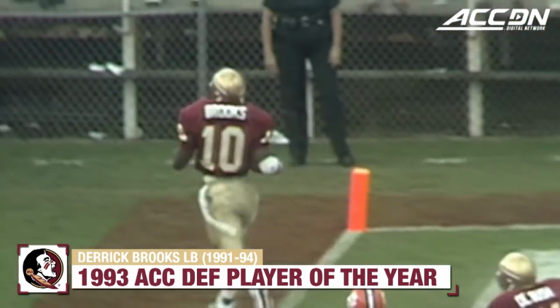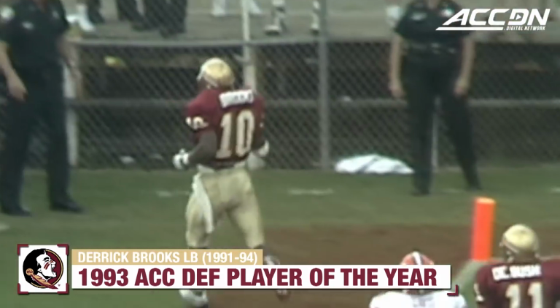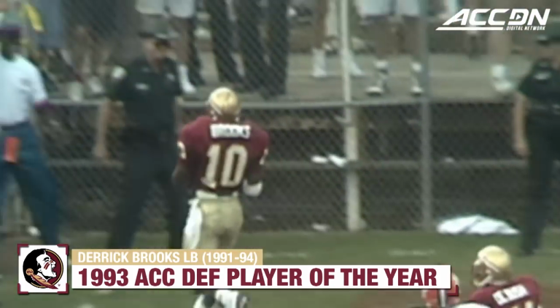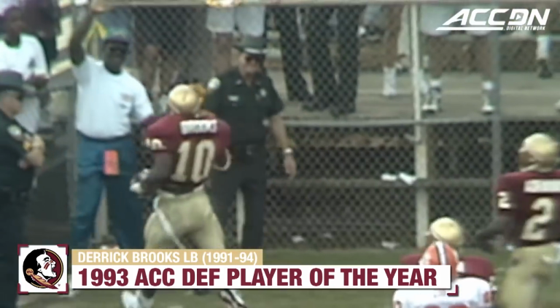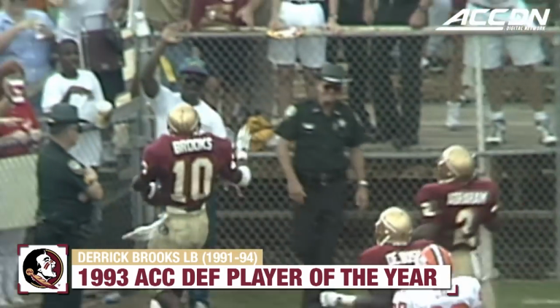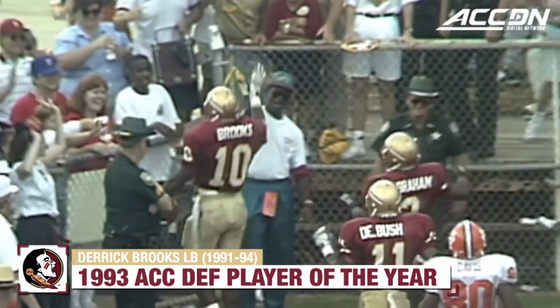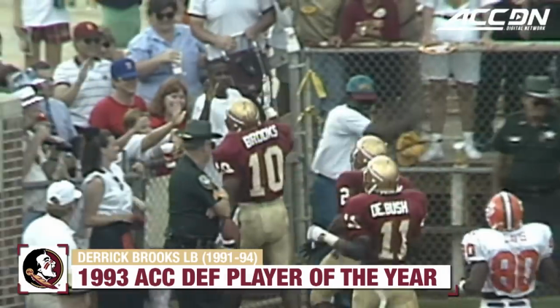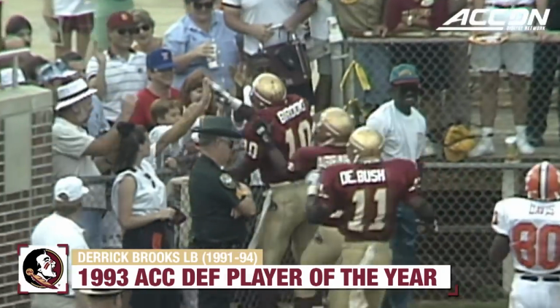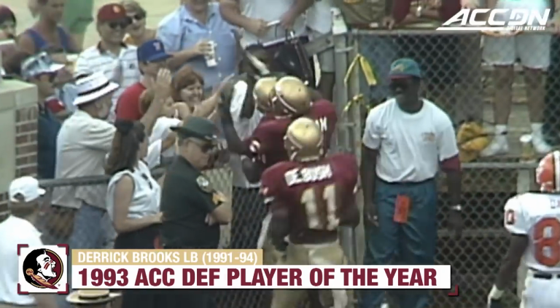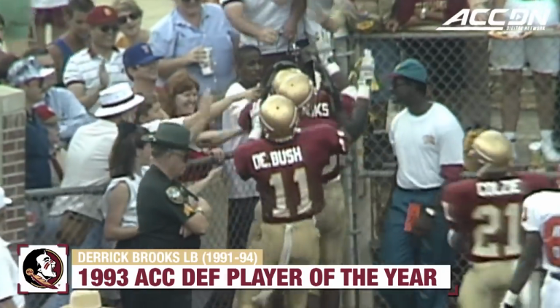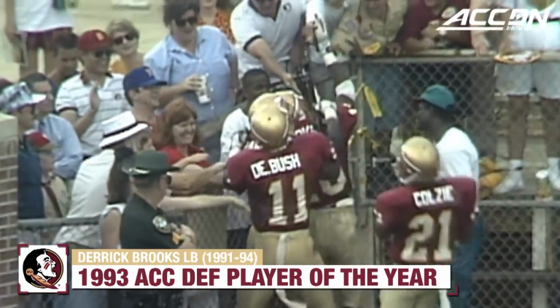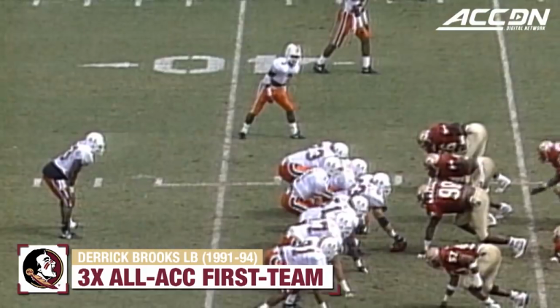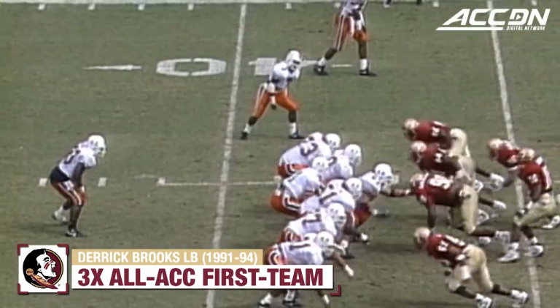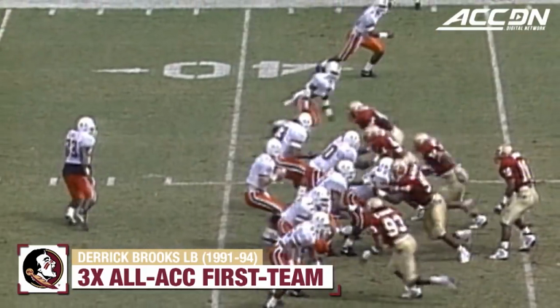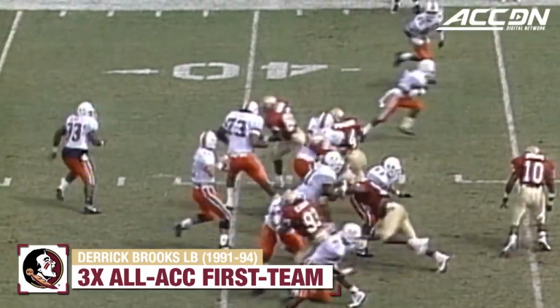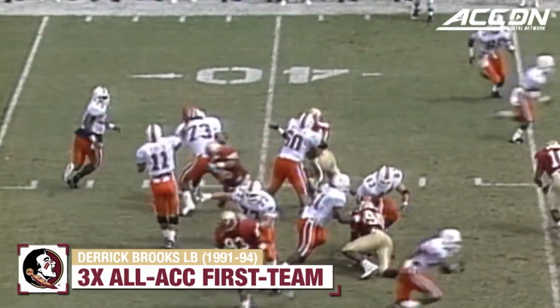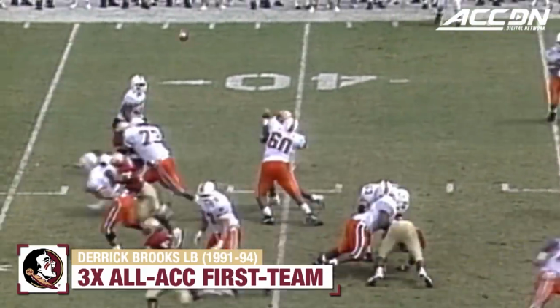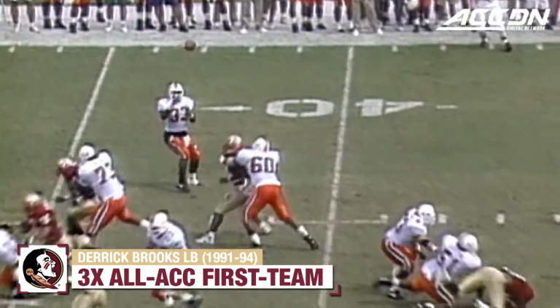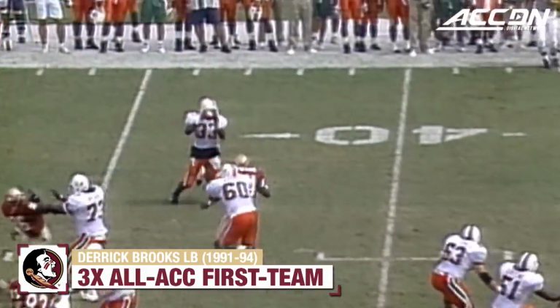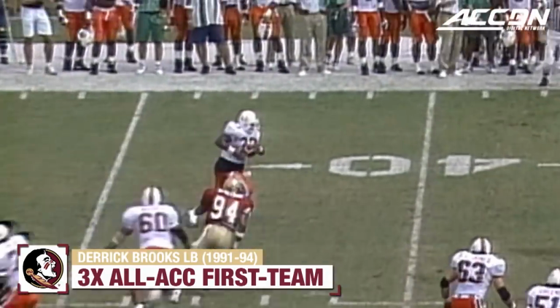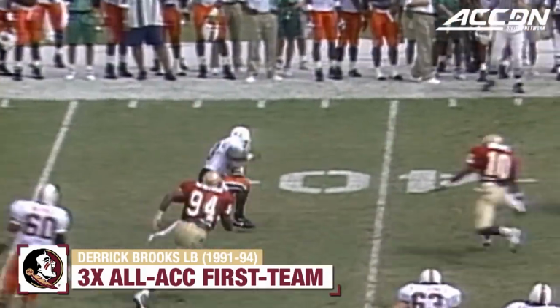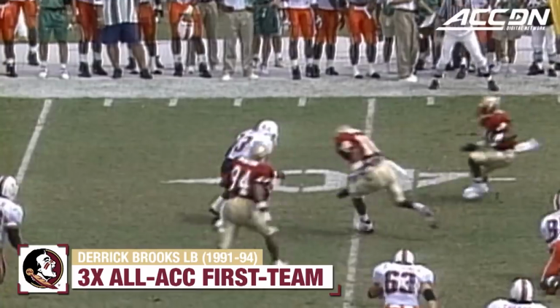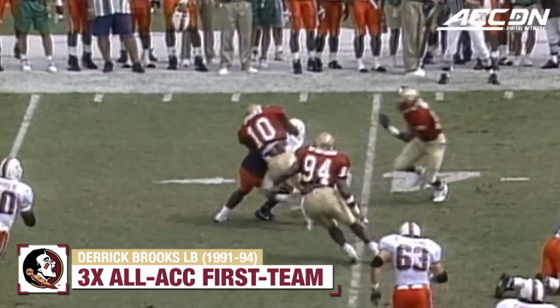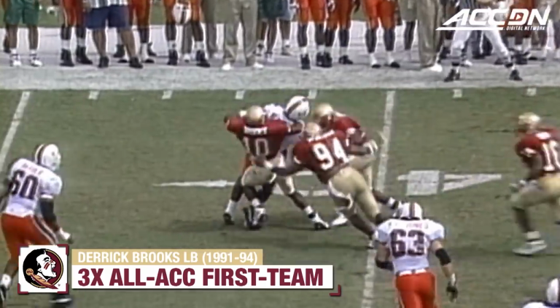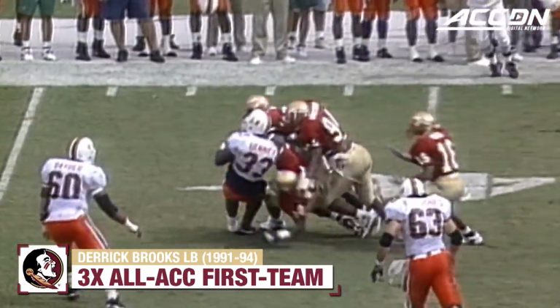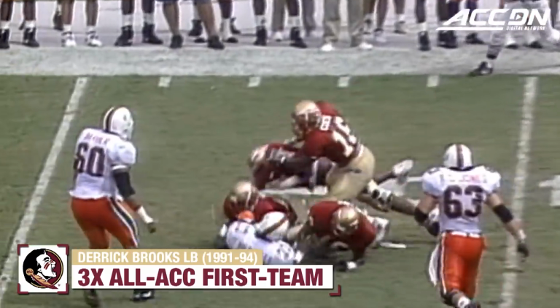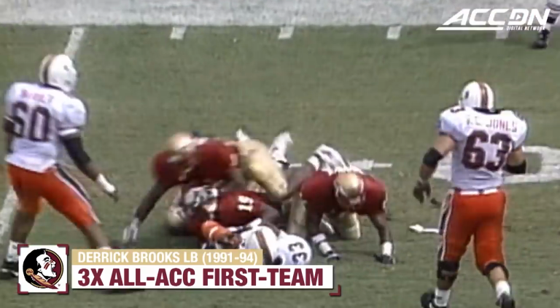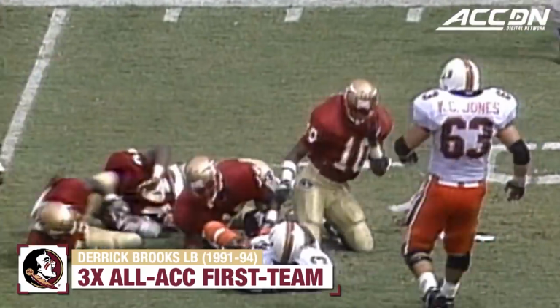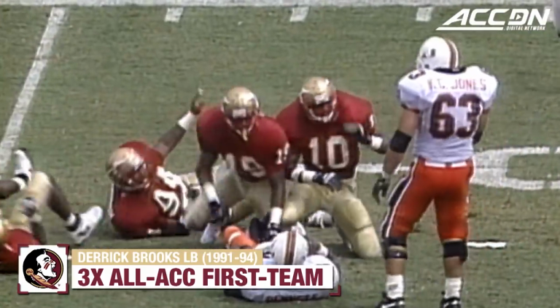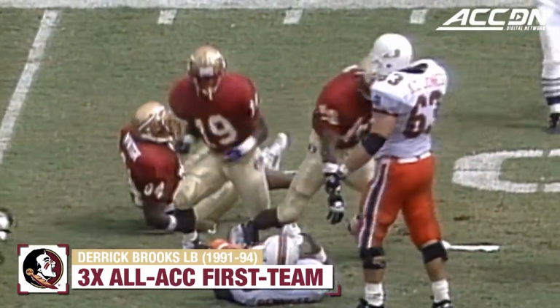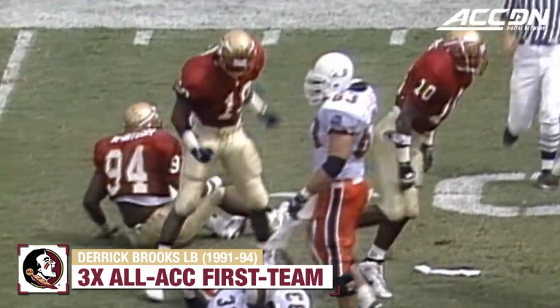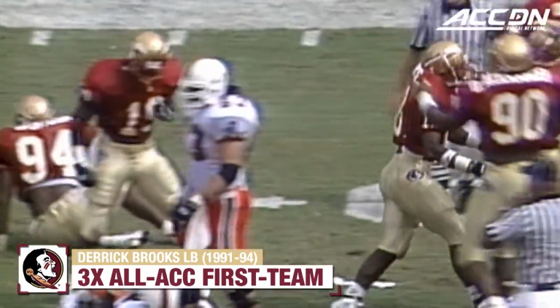A flag downfield at the 41-yard line. Brooks threatened up the middle. Hocker drops back, here it comes — he gets the pass away to Bennett. Bennett's got the catch. And Derrick Brooks hits him at the 38-yard line.